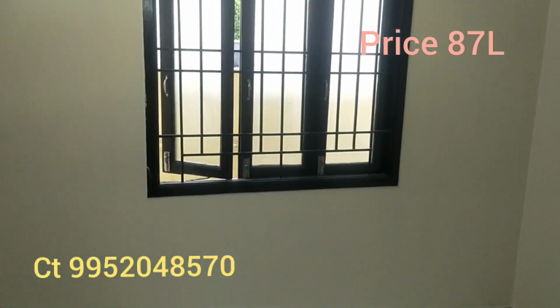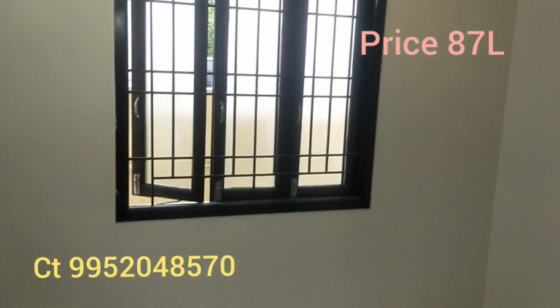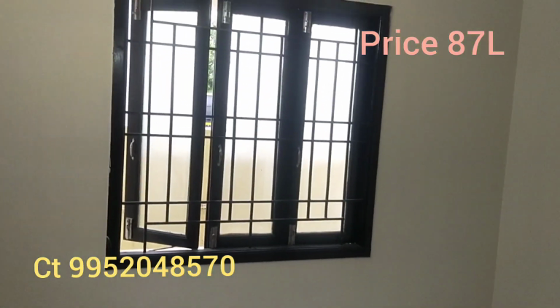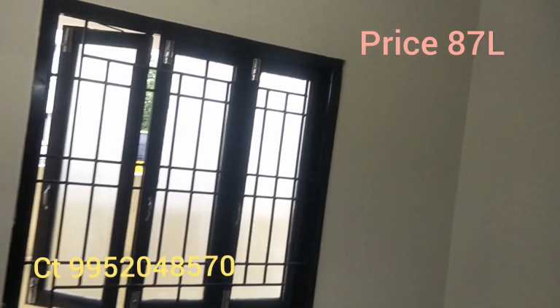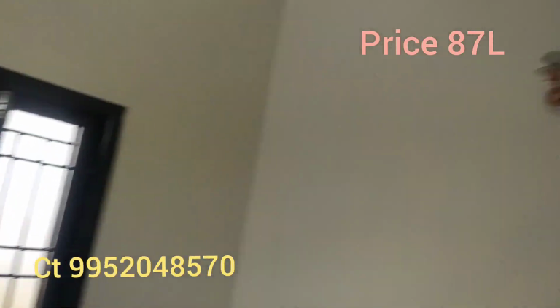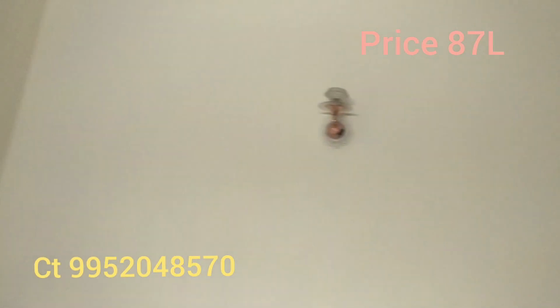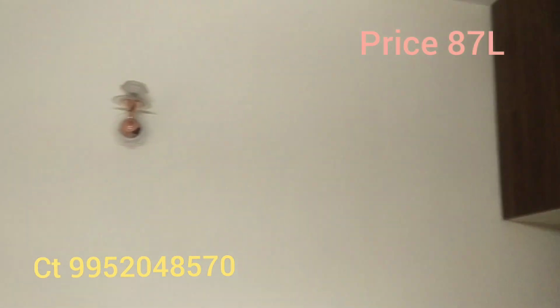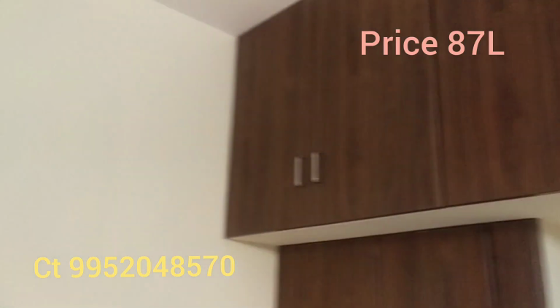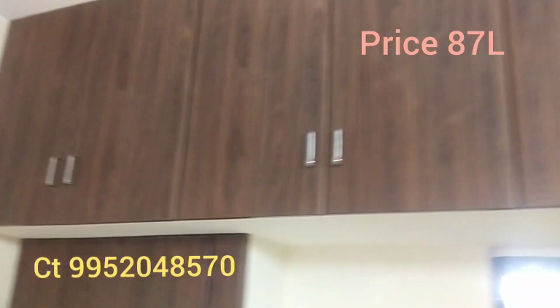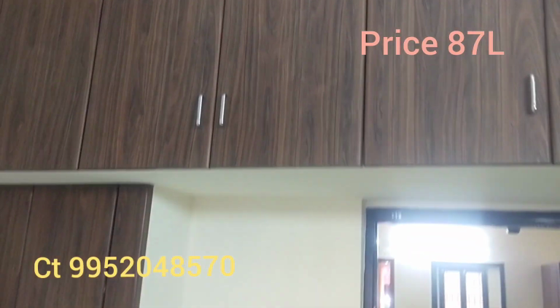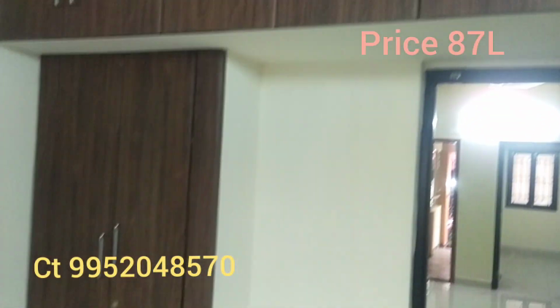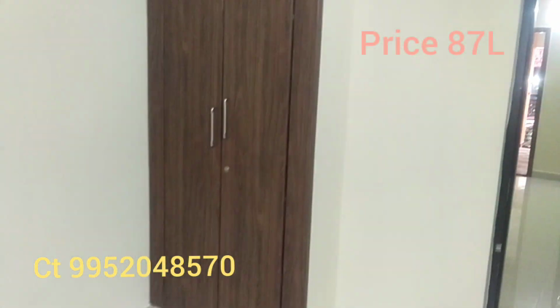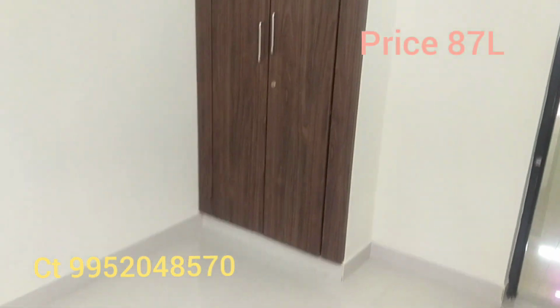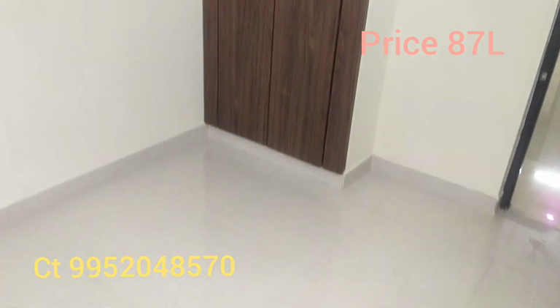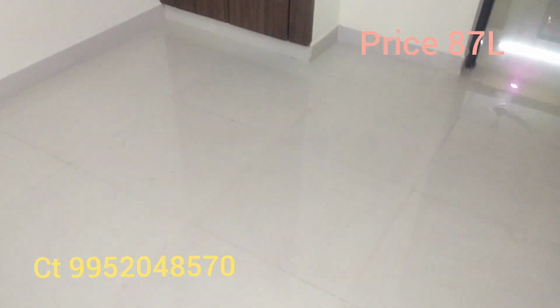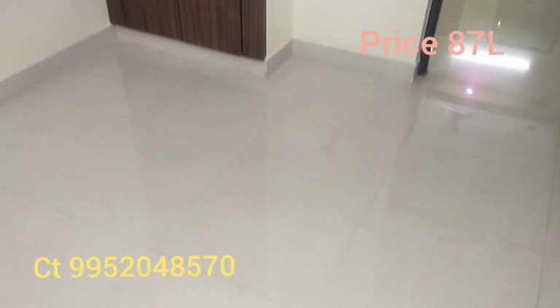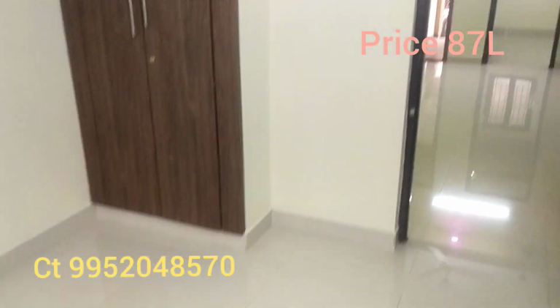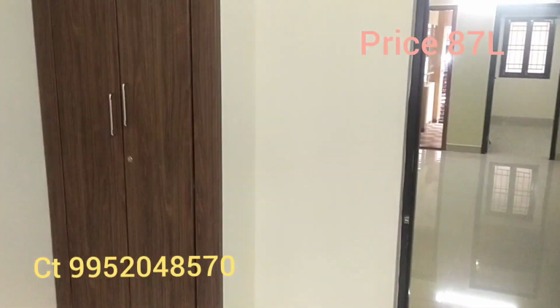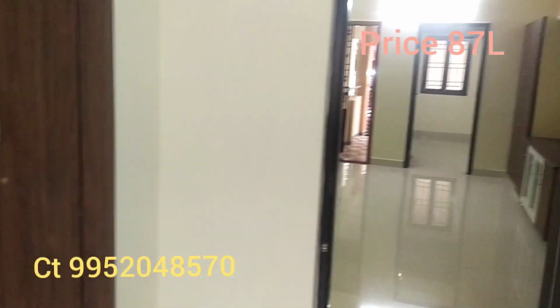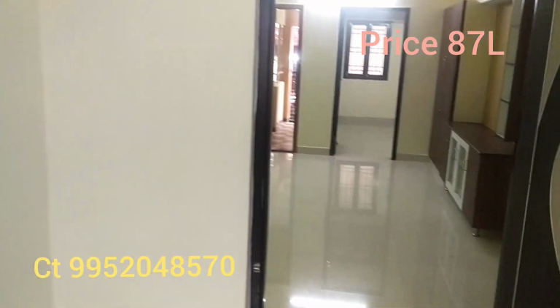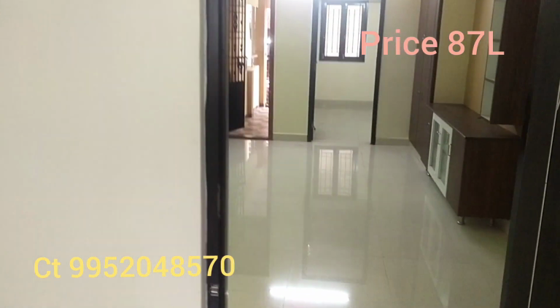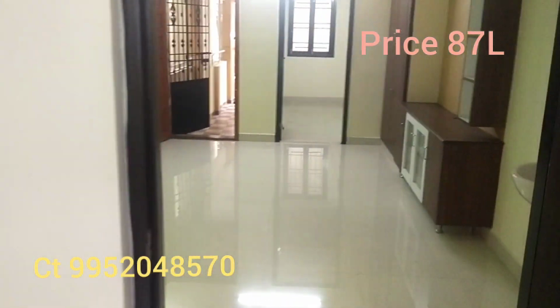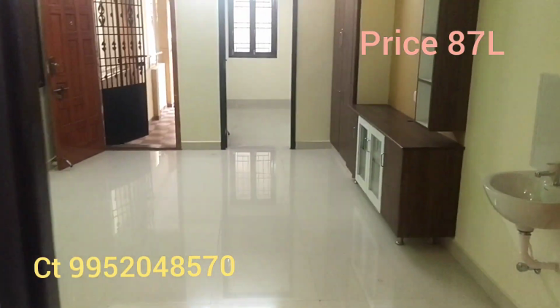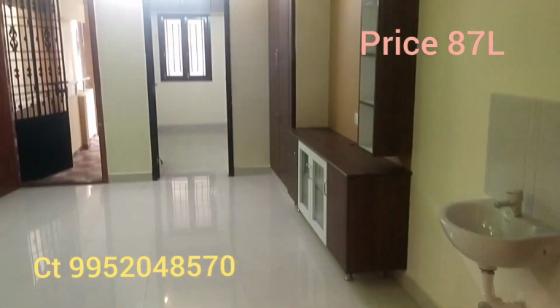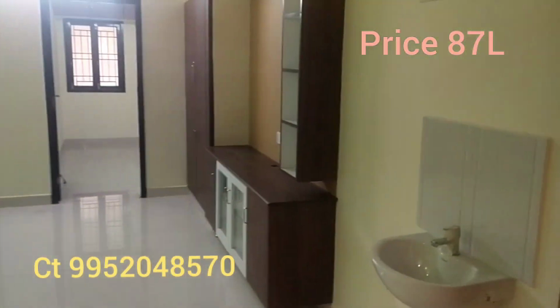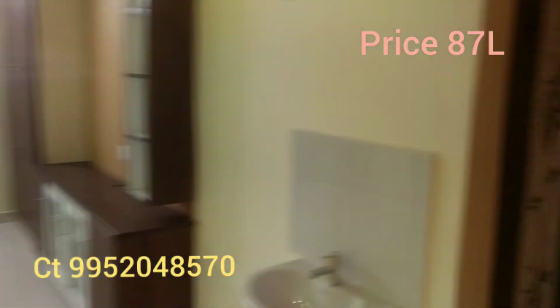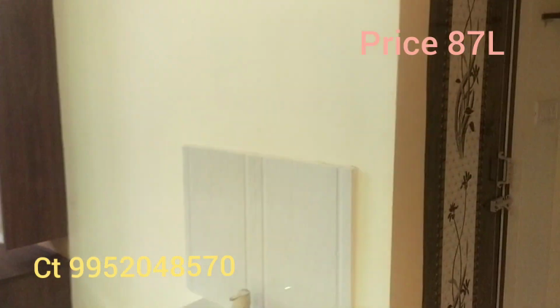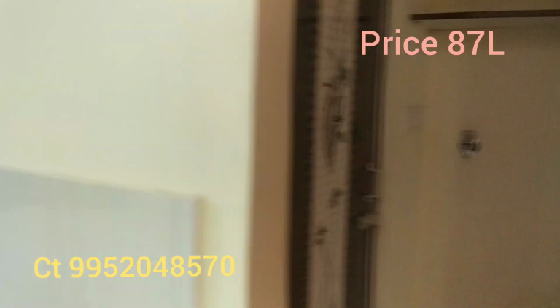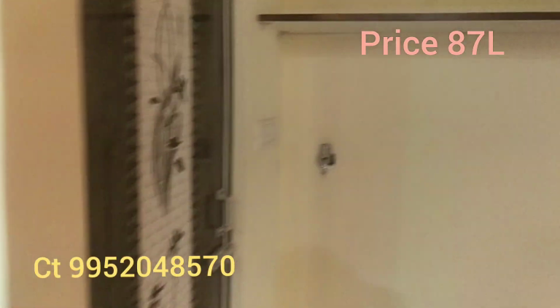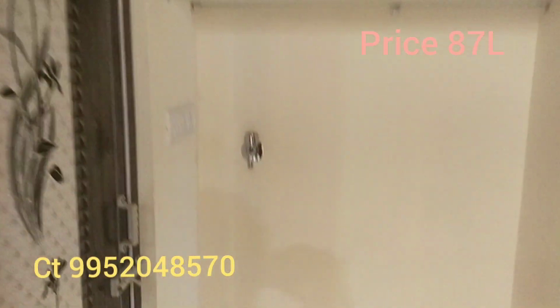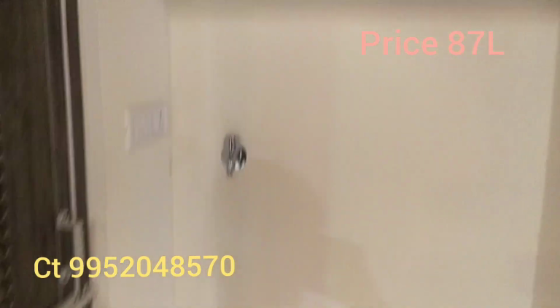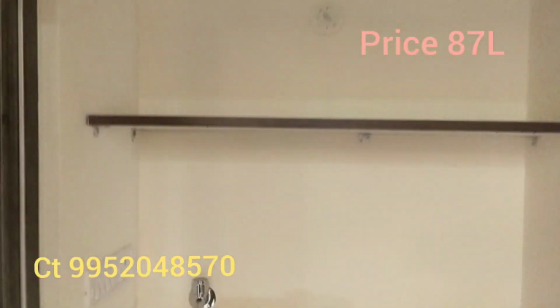This room is about 10 by 10 in size. This area also has space for a washing machine.